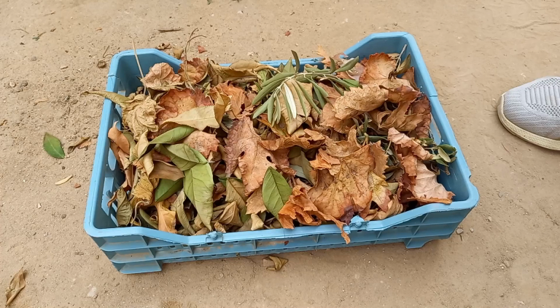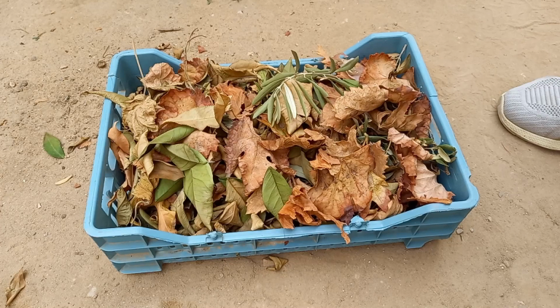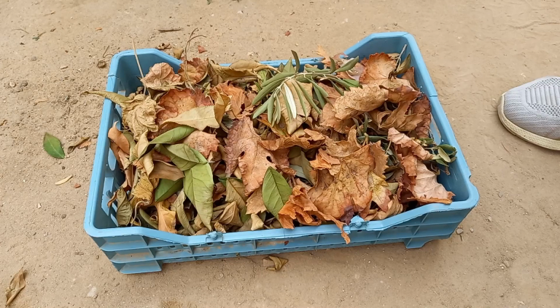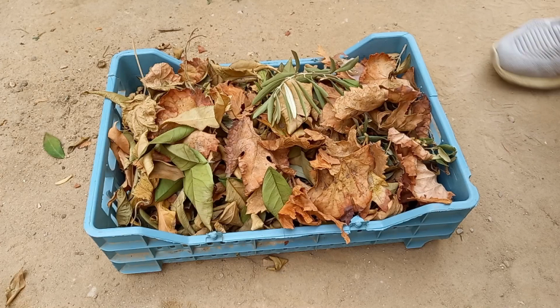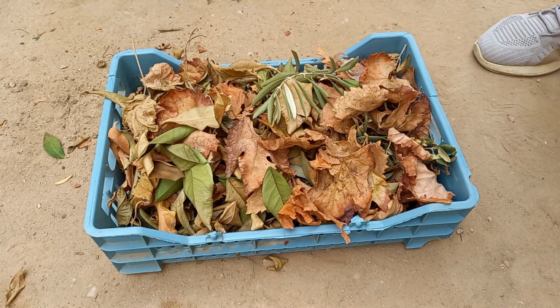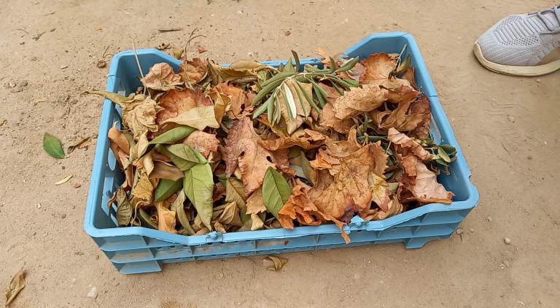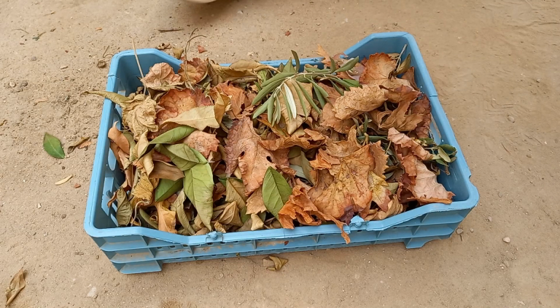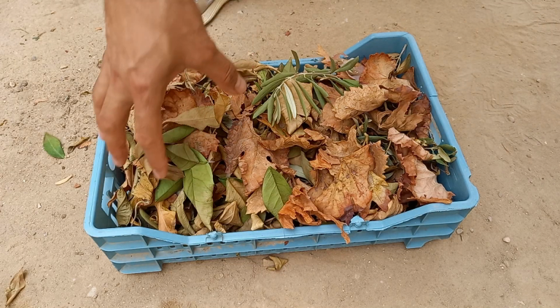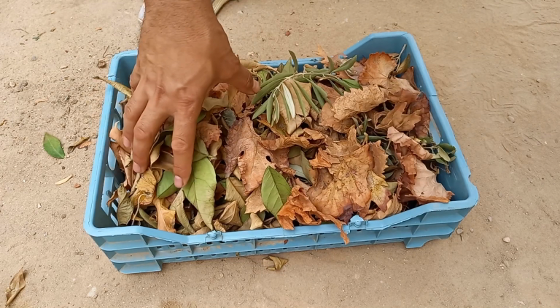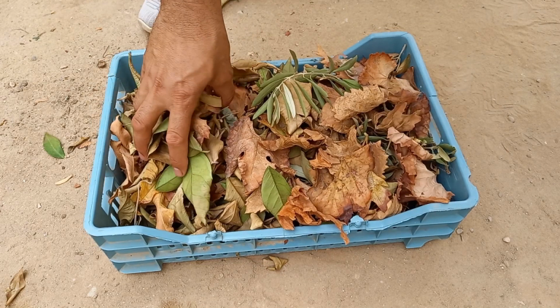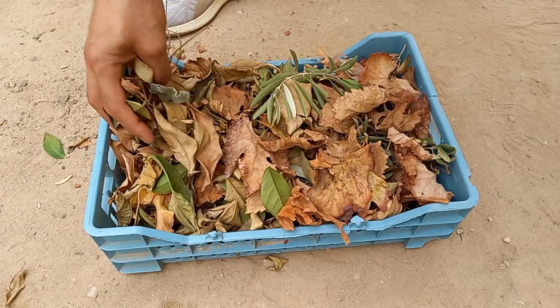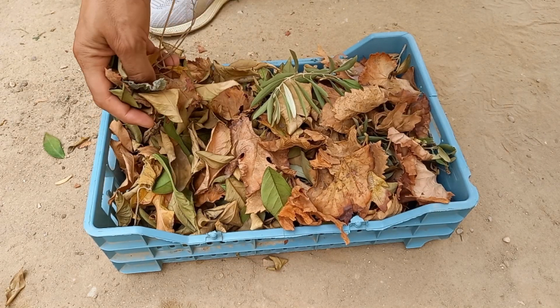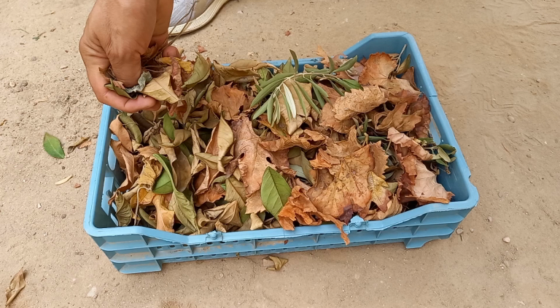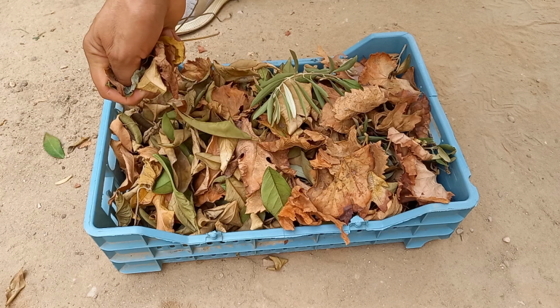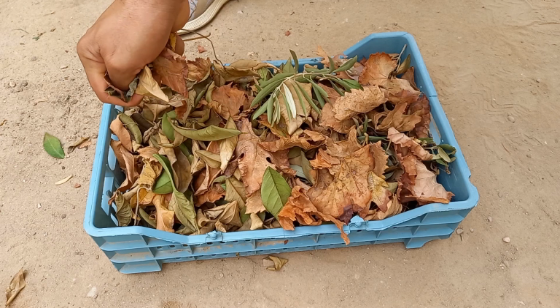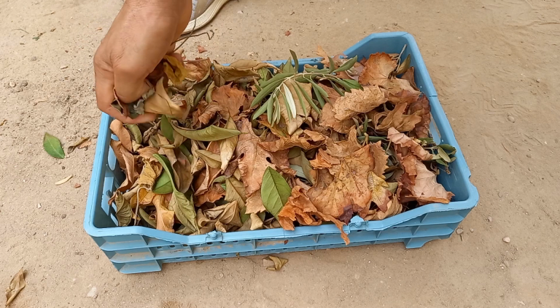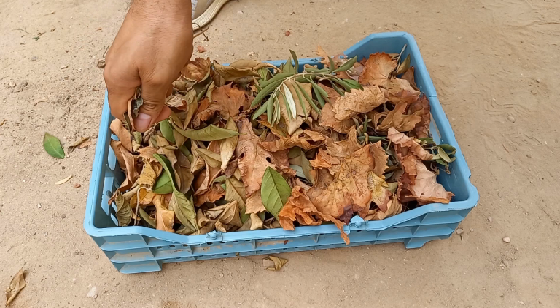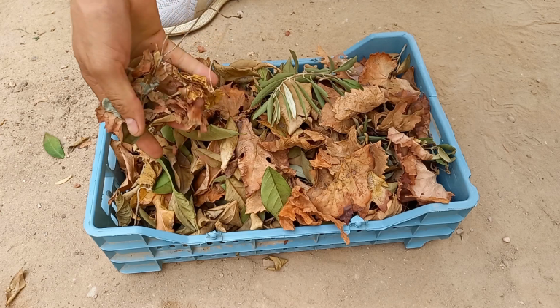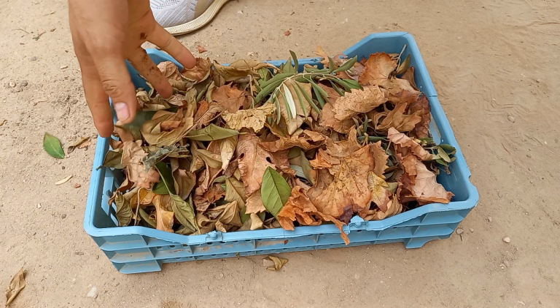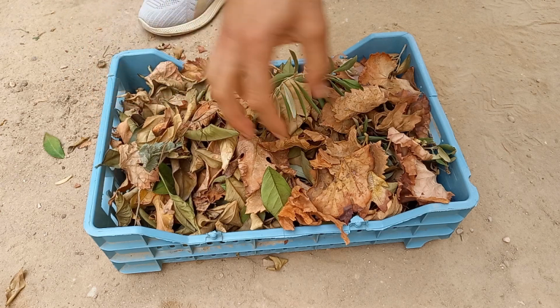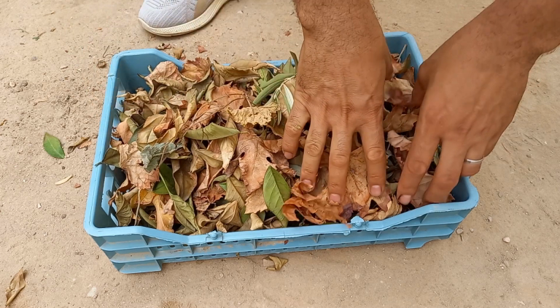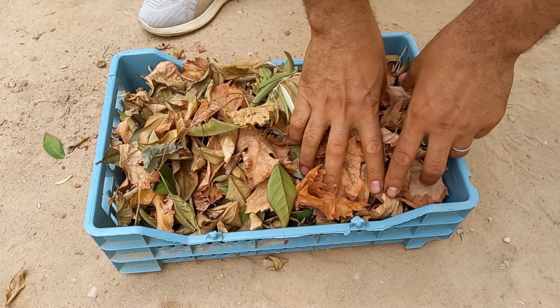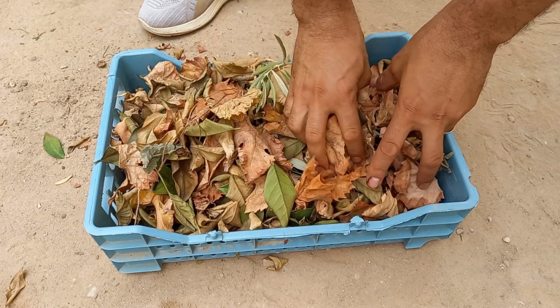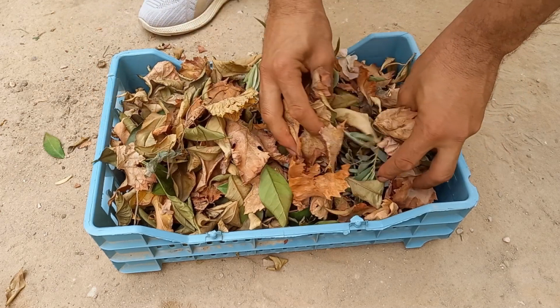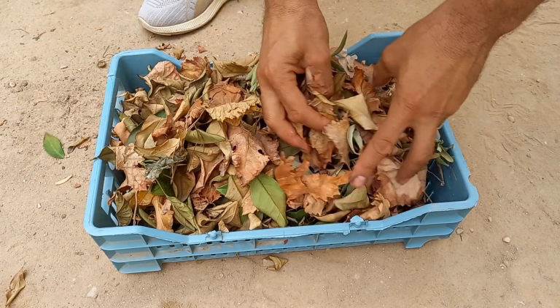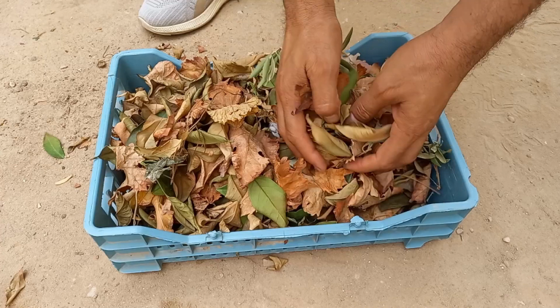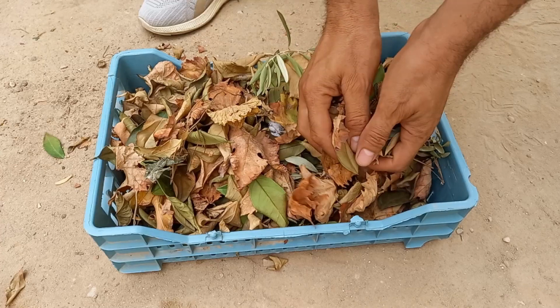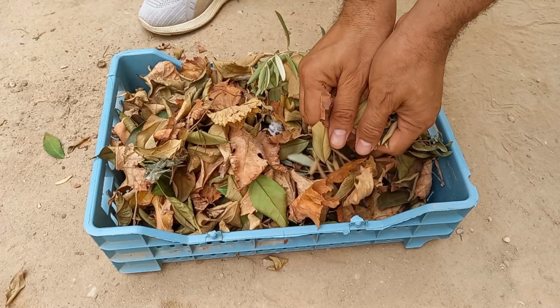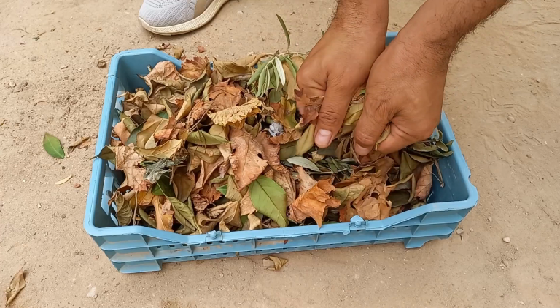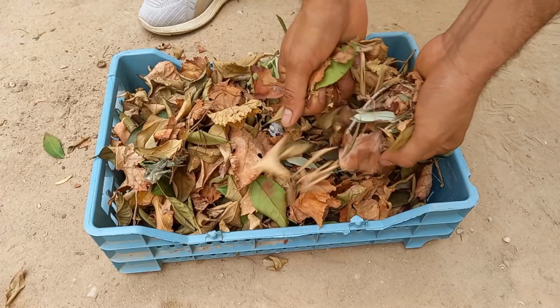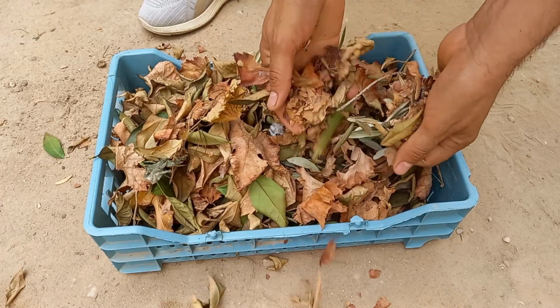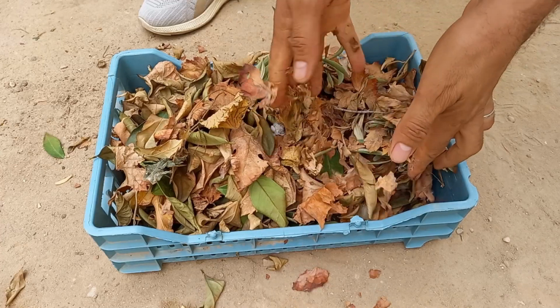Tree leaves offer several benefits for plants when used as mulch, compost, or in the soil. Leaves contribute organic matter to the soil, improving its structure, water retention, and aeration.